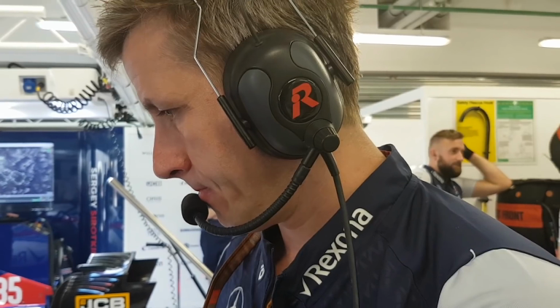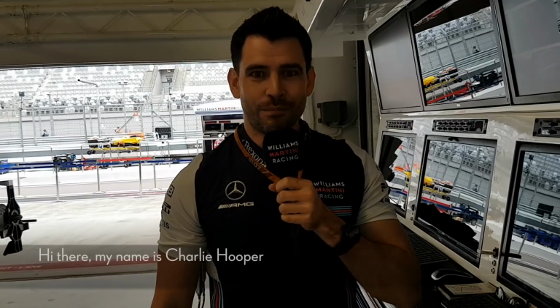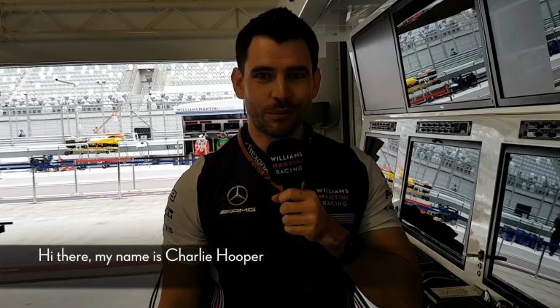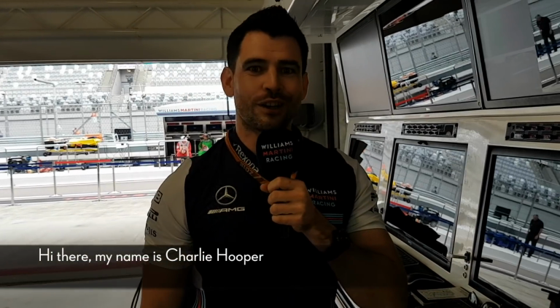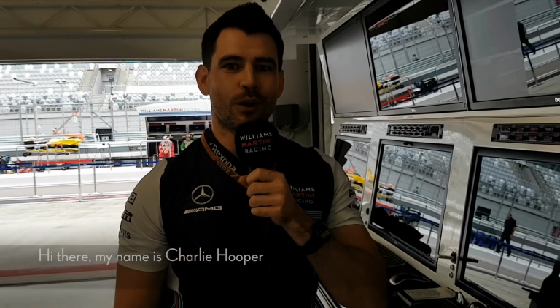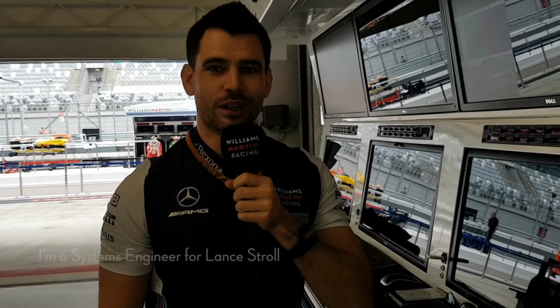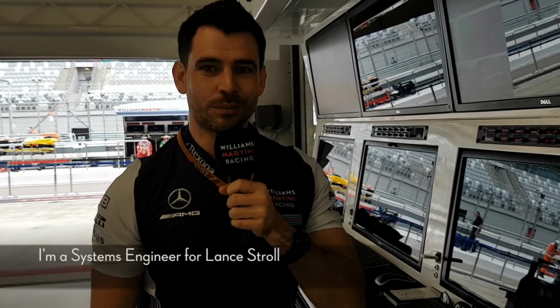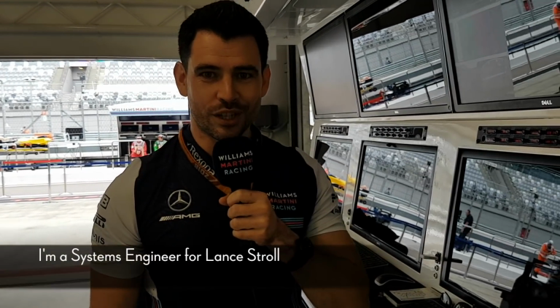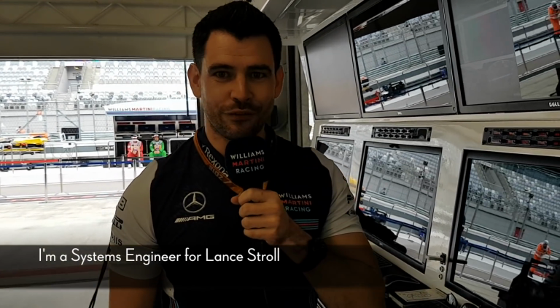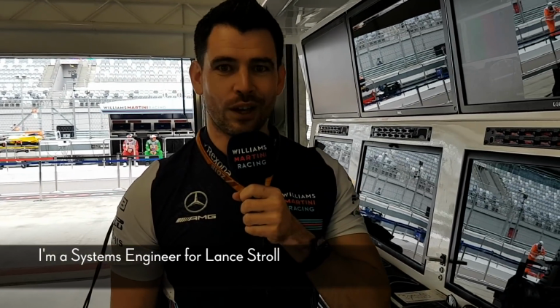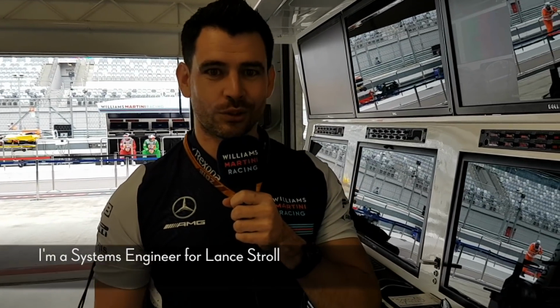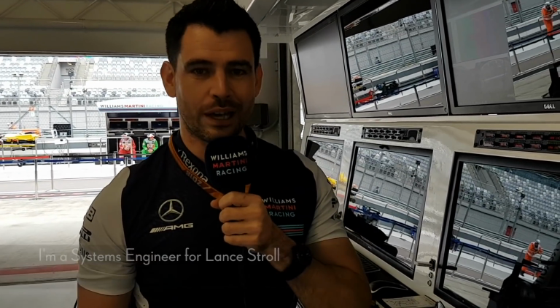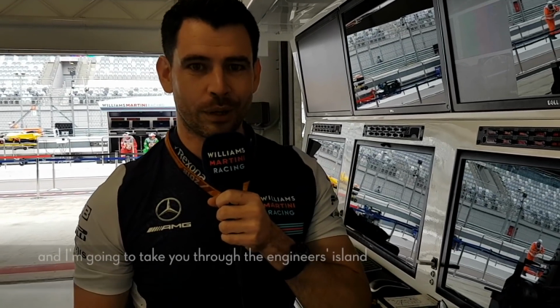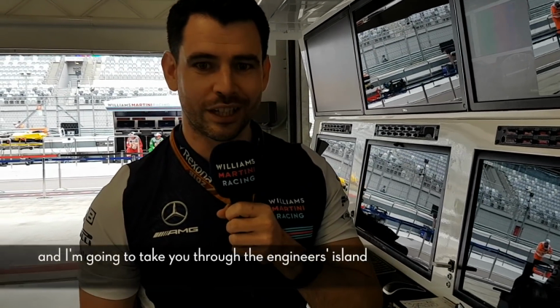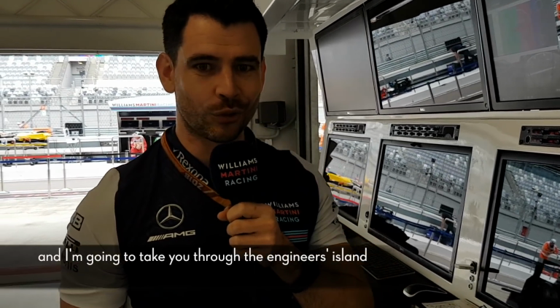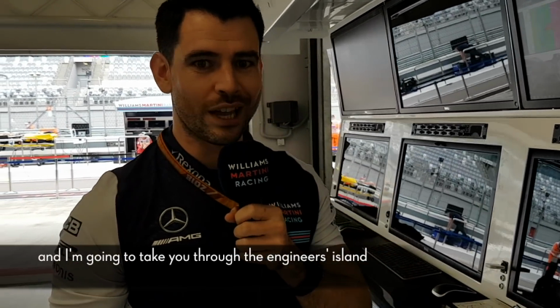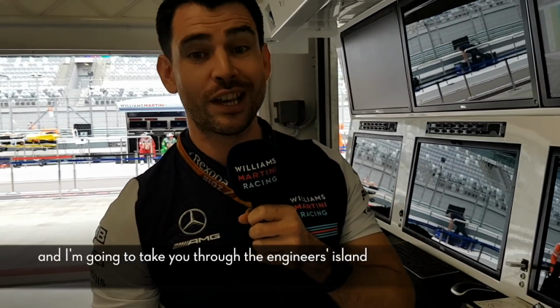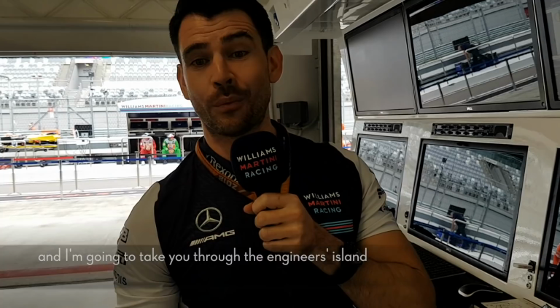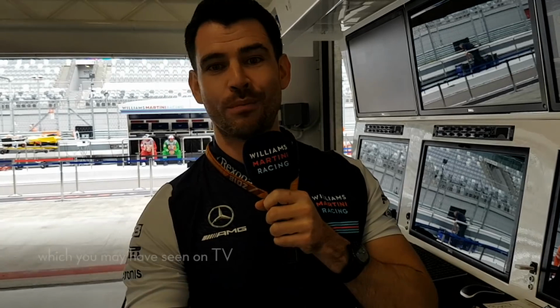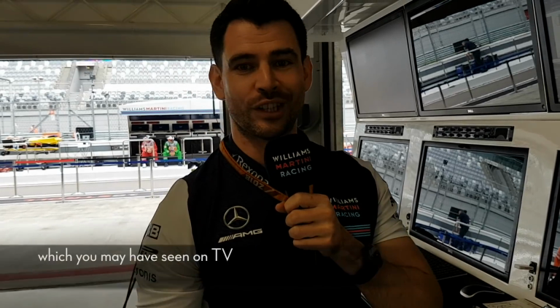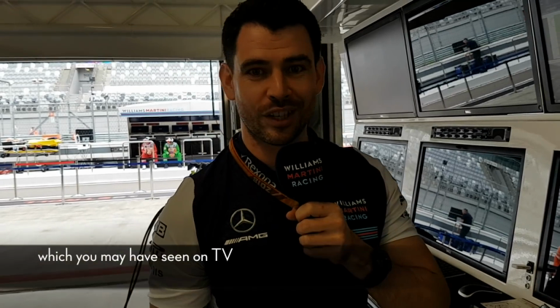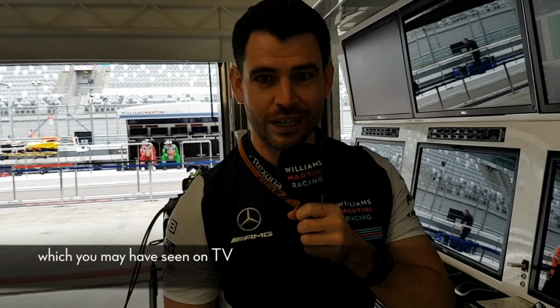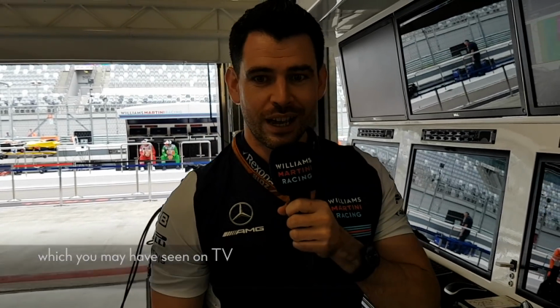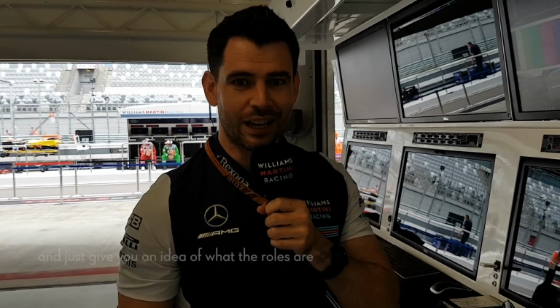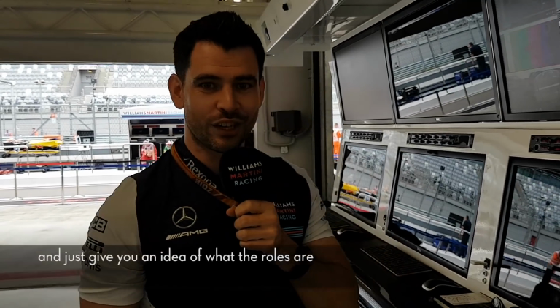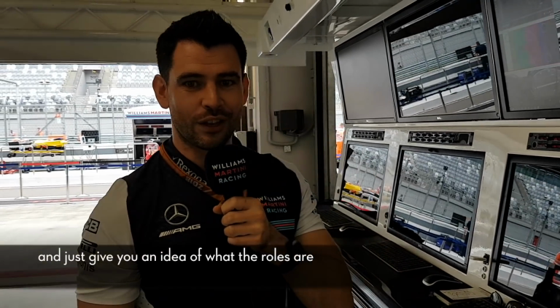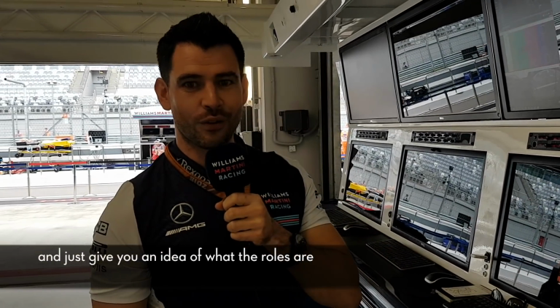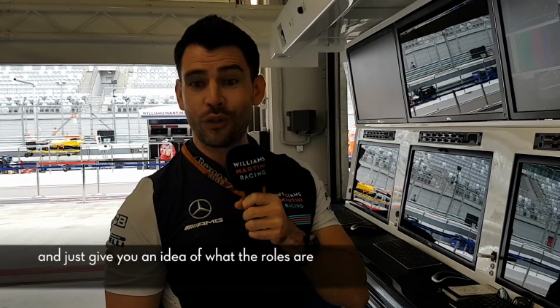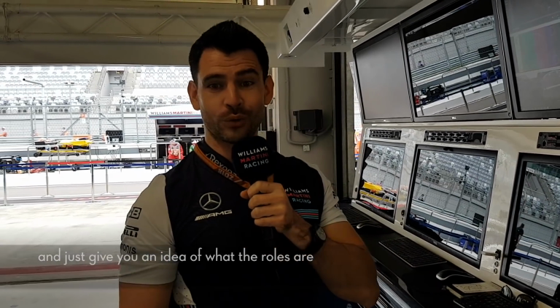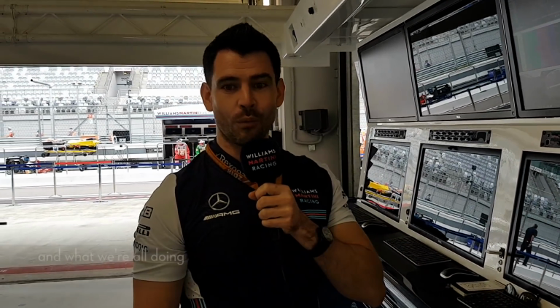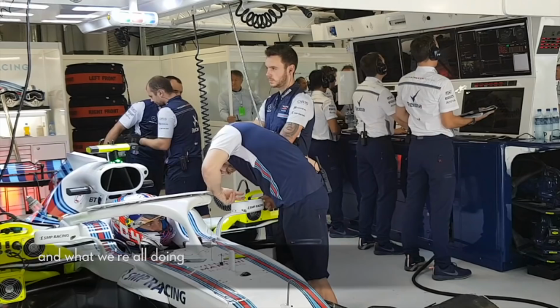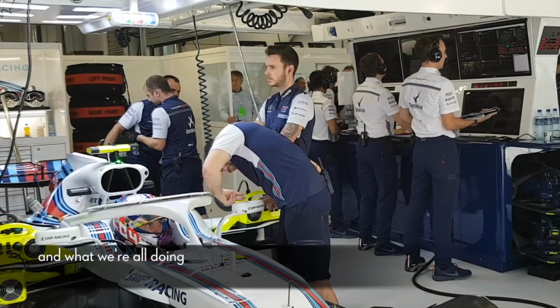Hi there, my name is Charlie Hooper. I'm a systems engineer for Lance Stroll and I'm going to take you through the engineers' aisle, which you may have seen on TV, and just give you an idea of what the roles are and what we're all doing.